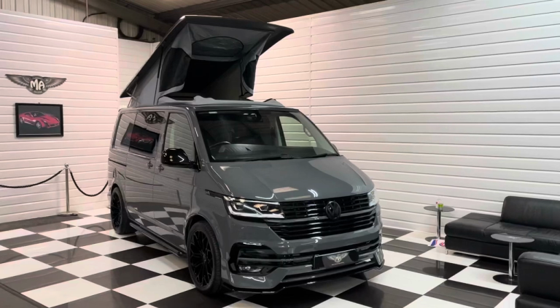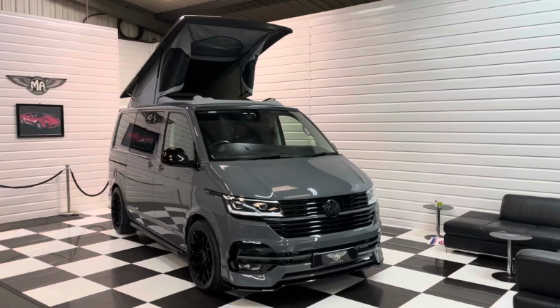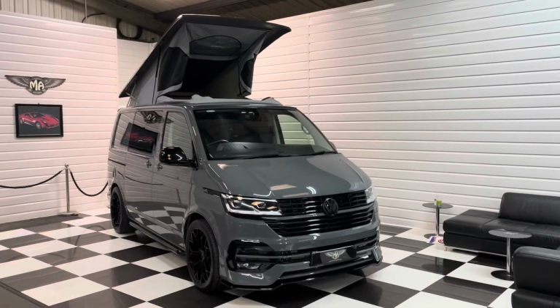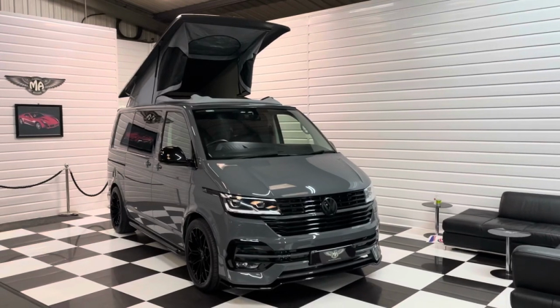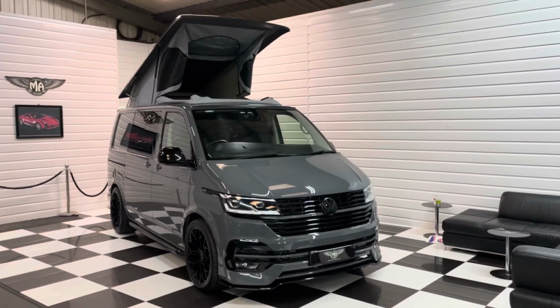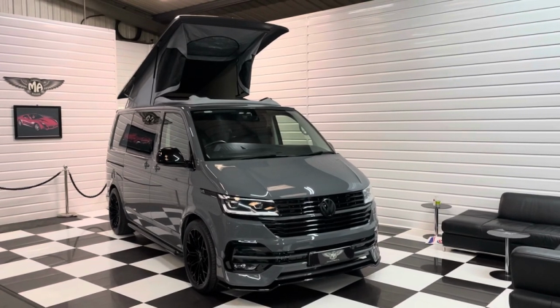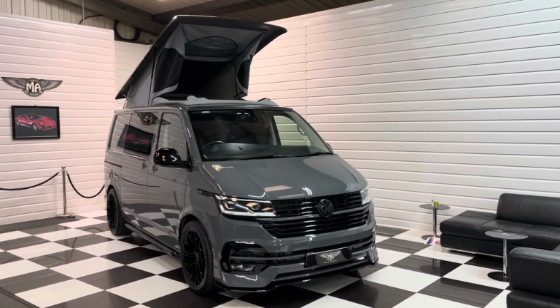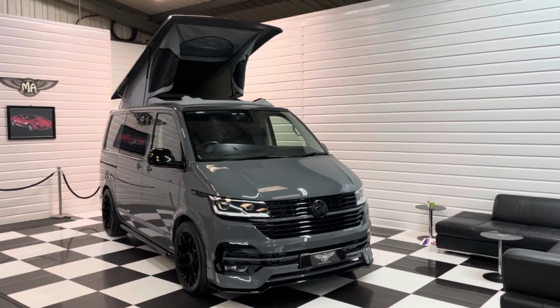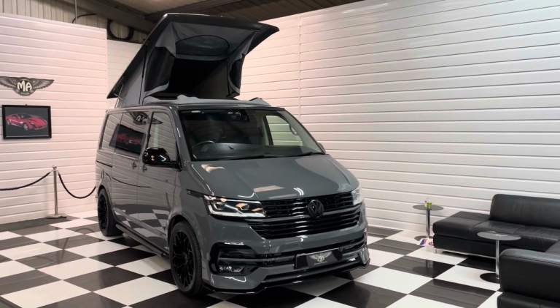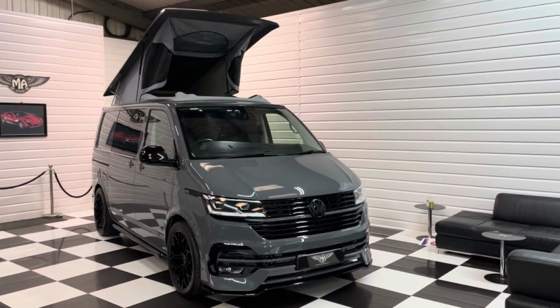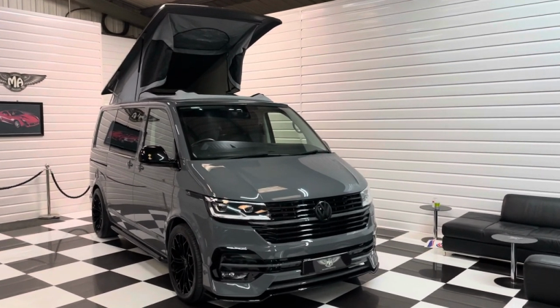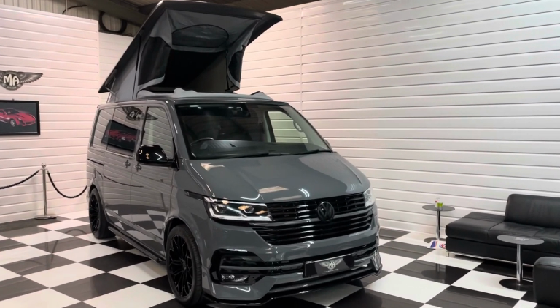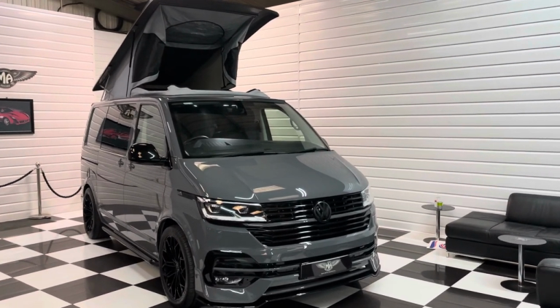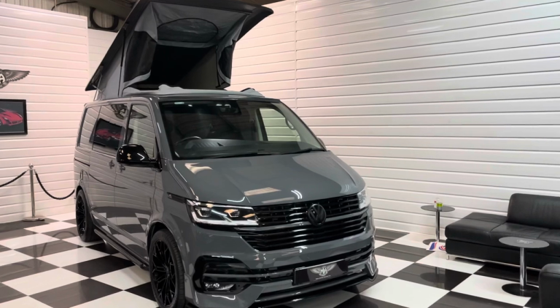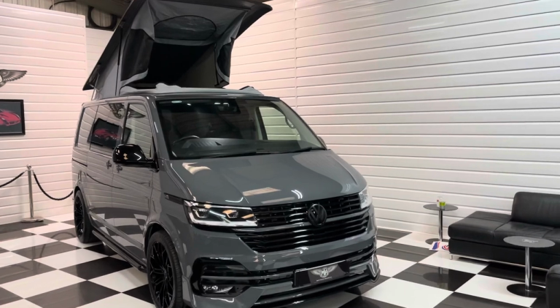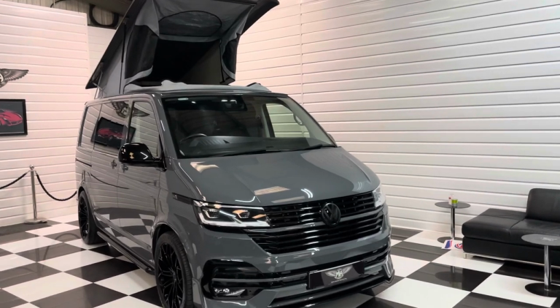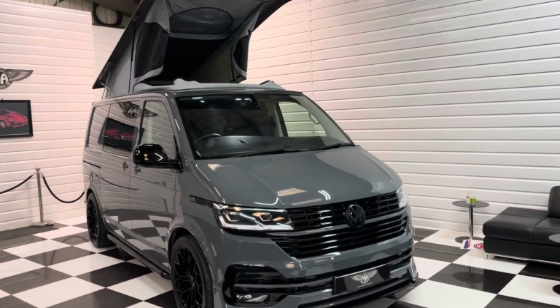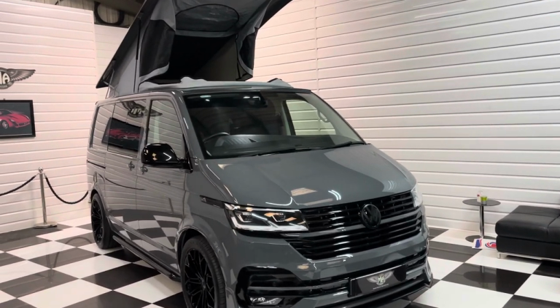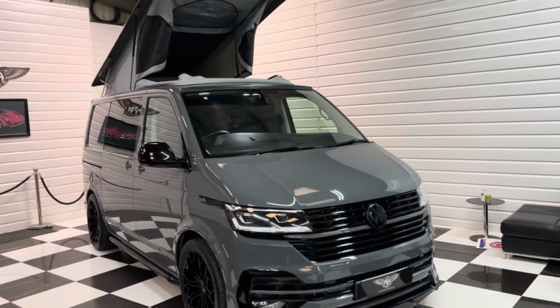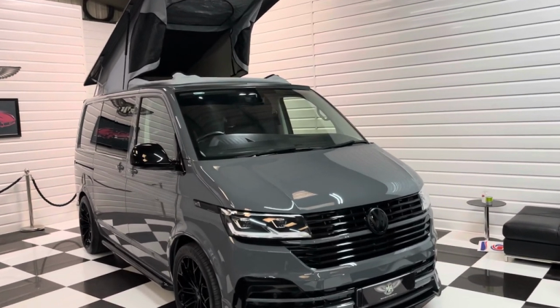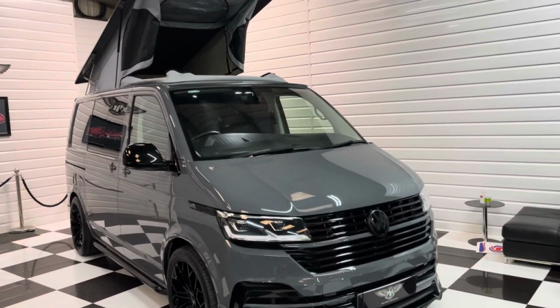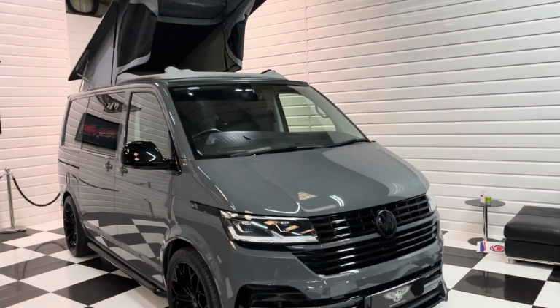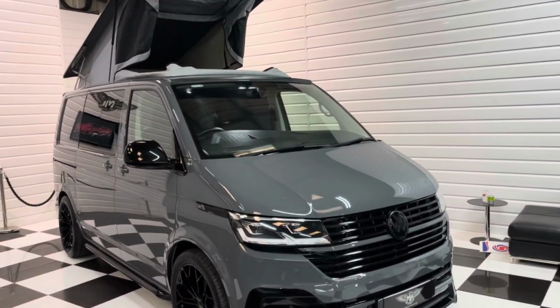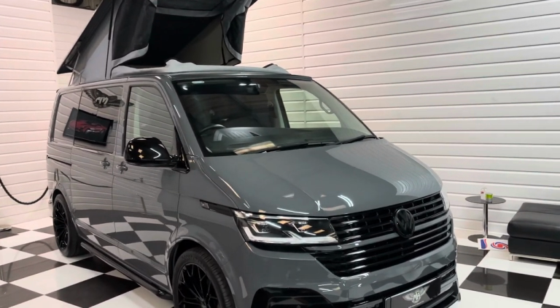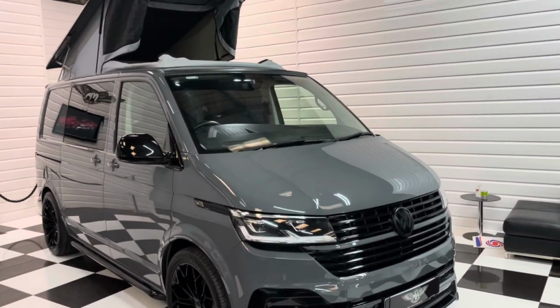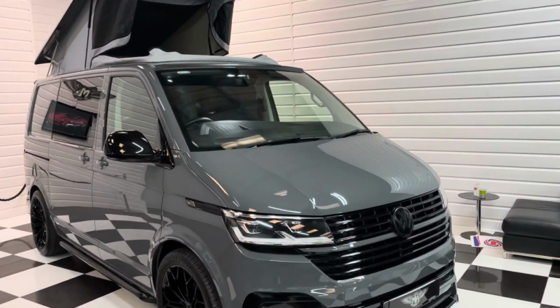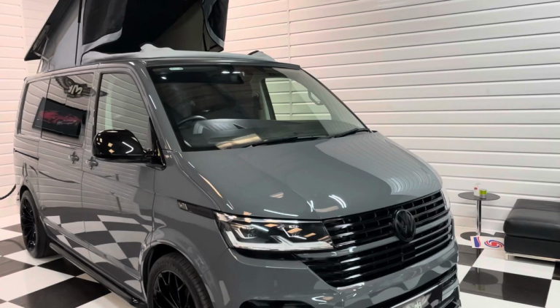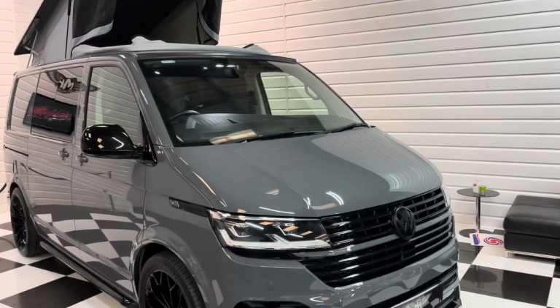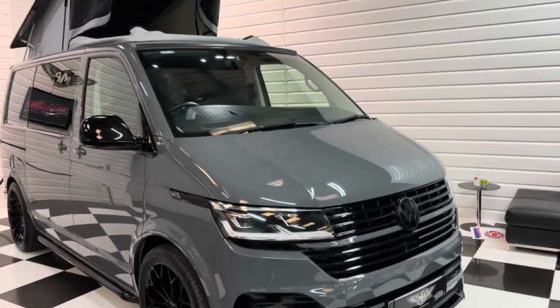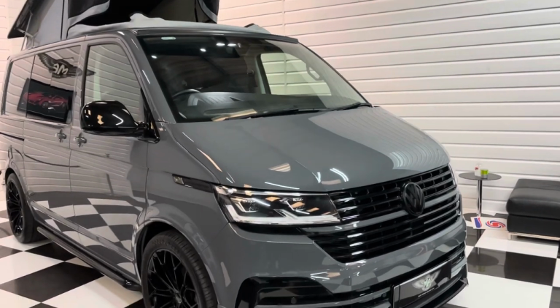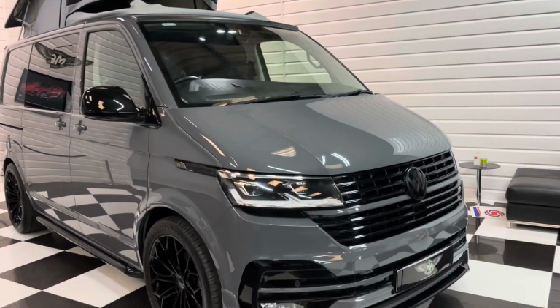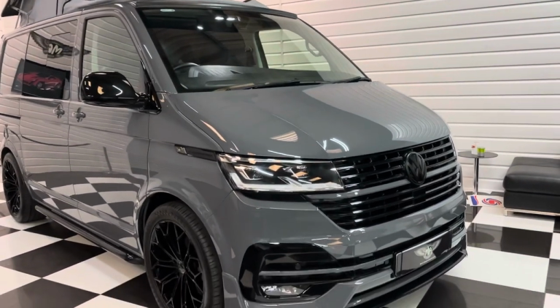Hi, it's Andy at Martin Atkinson's Specialist Vans. I'm going to walk you around this lovely 2020 20-plate Volkswagen Transporter Kombi in pure grey.